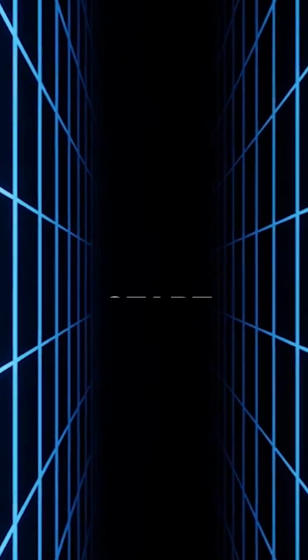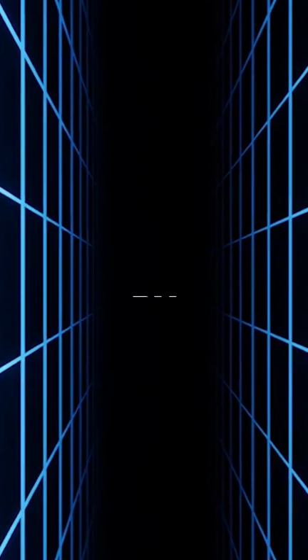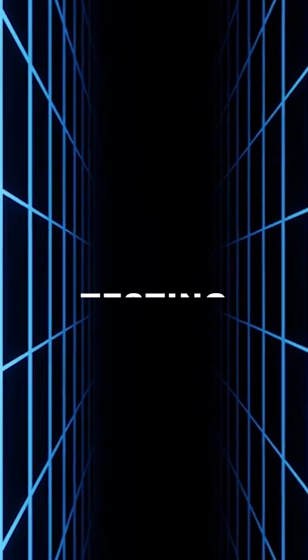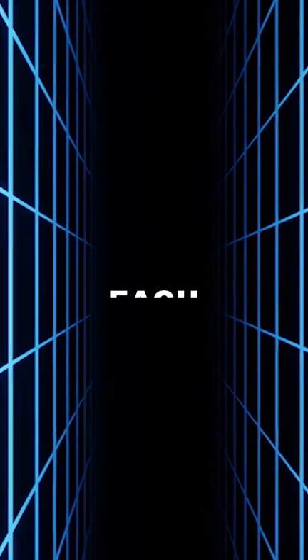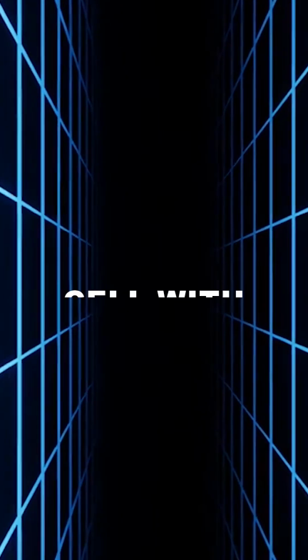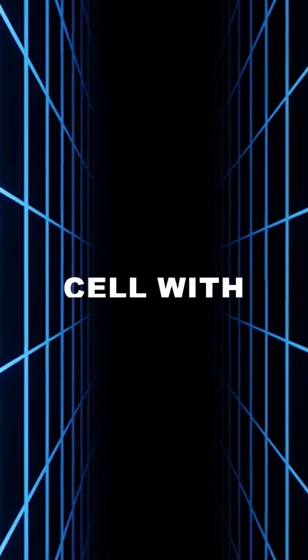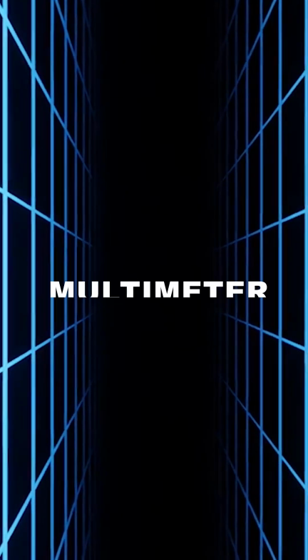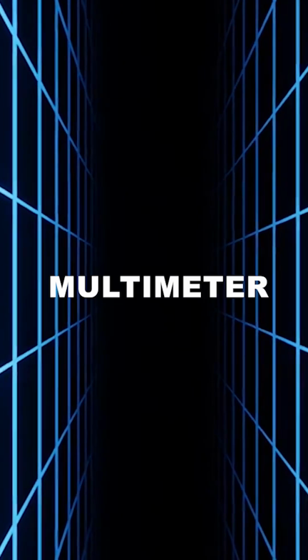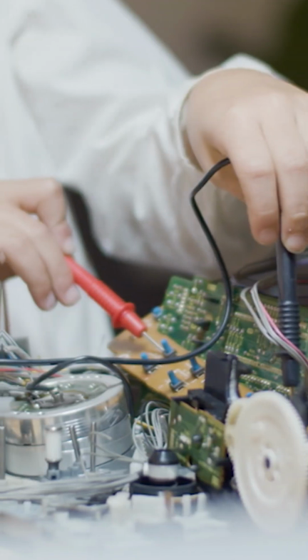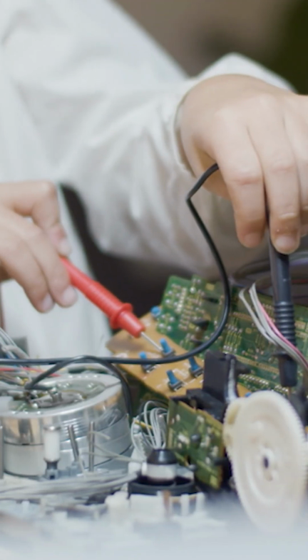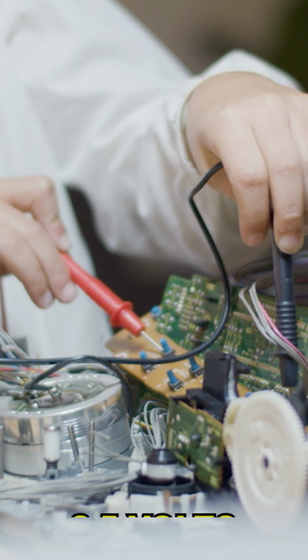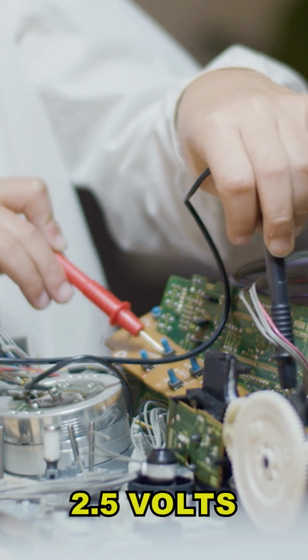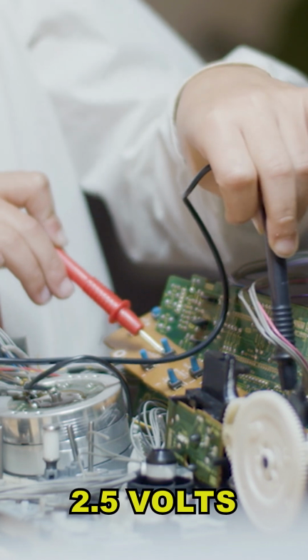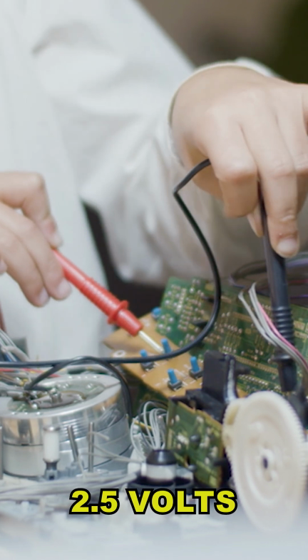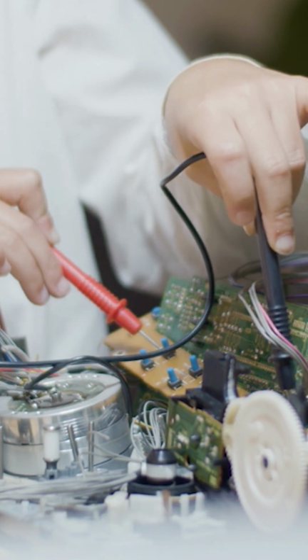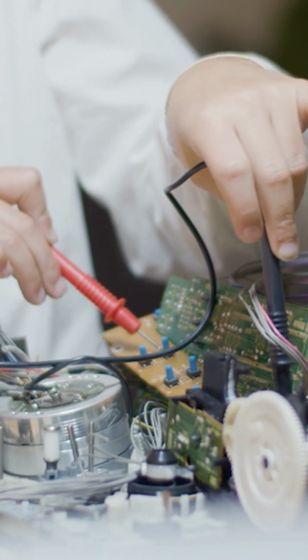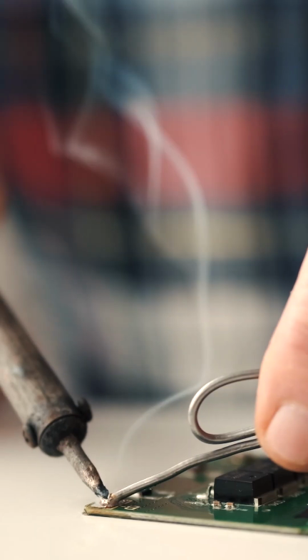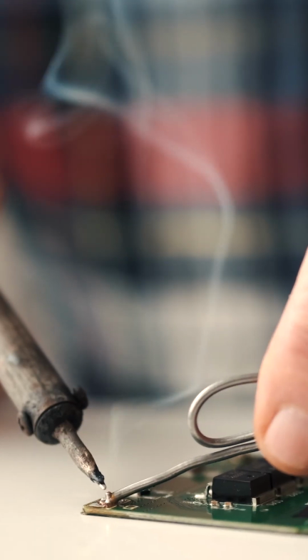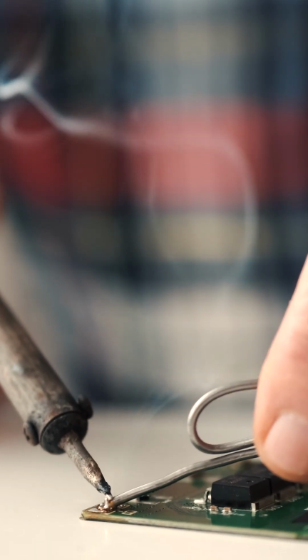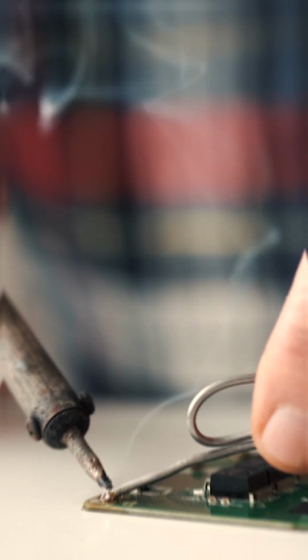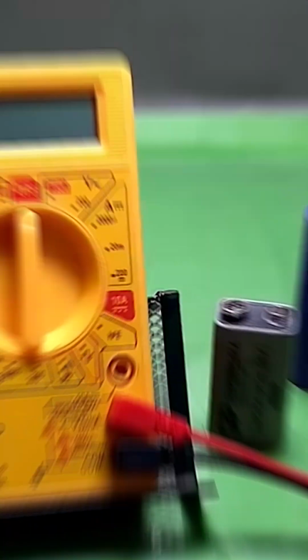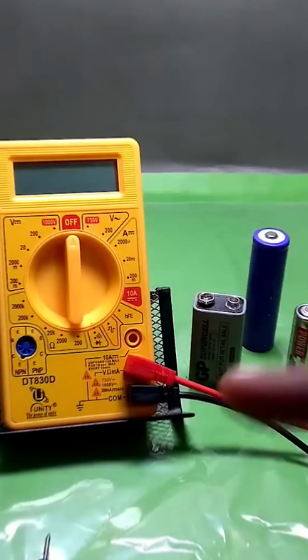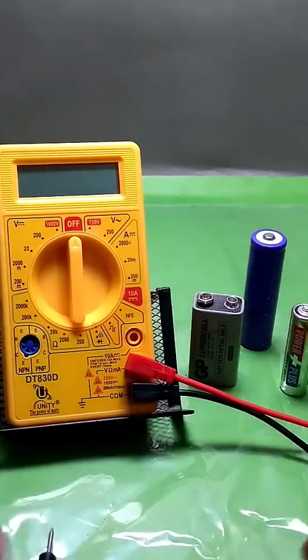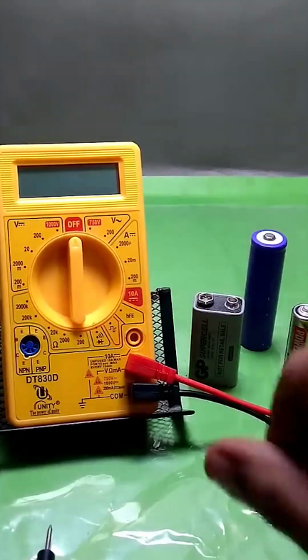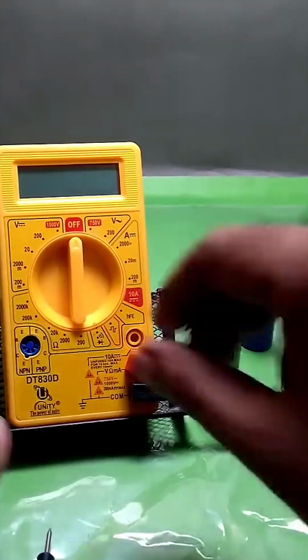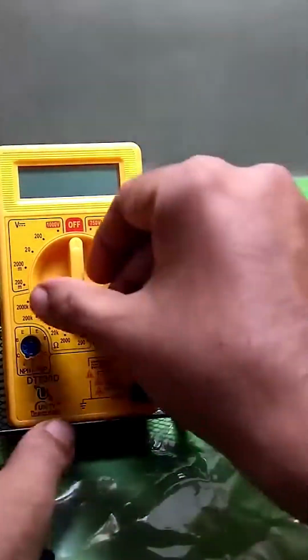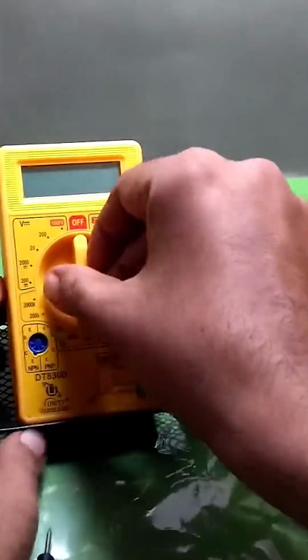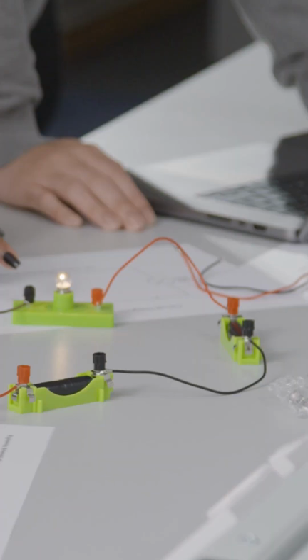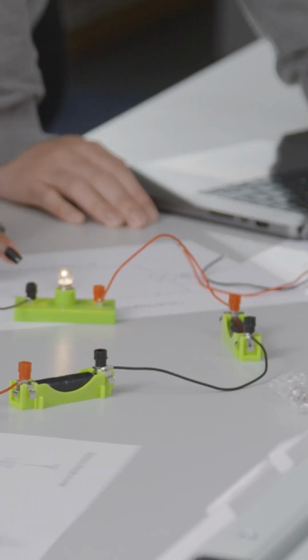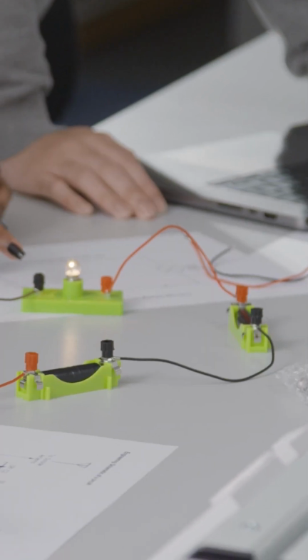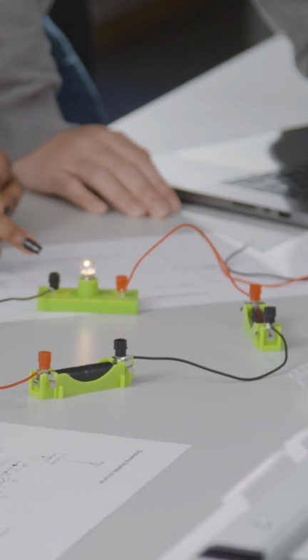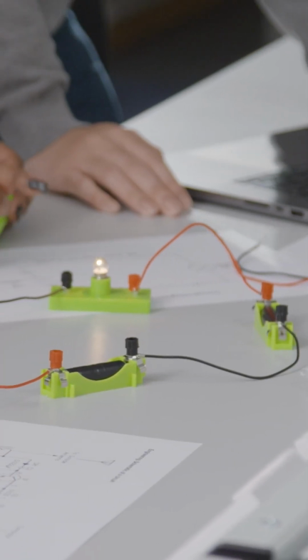Start by testing each cell with a multimeter and discard any under 2.5 volts or physically damaged. Use a battery tester to check capacity and group similar ones together.